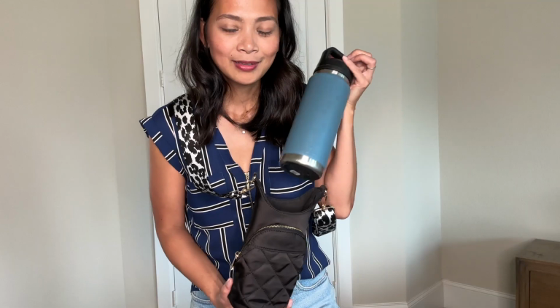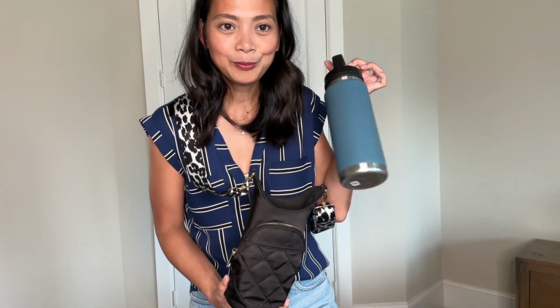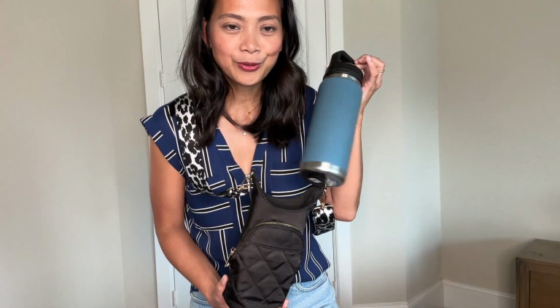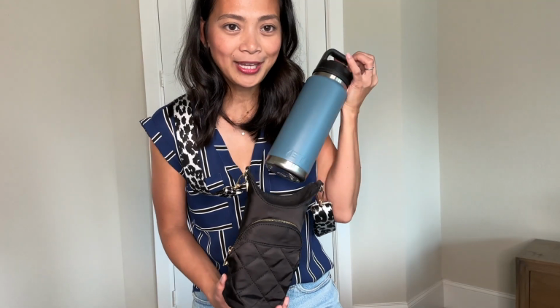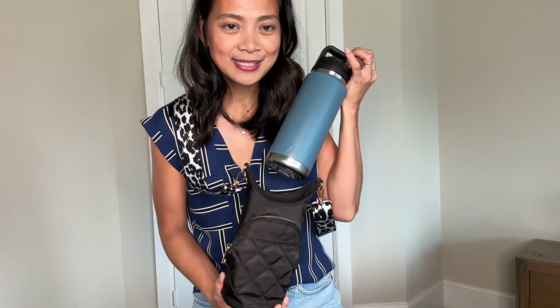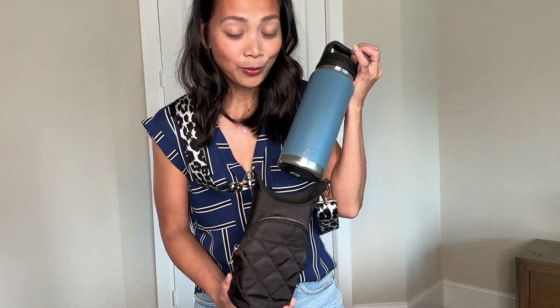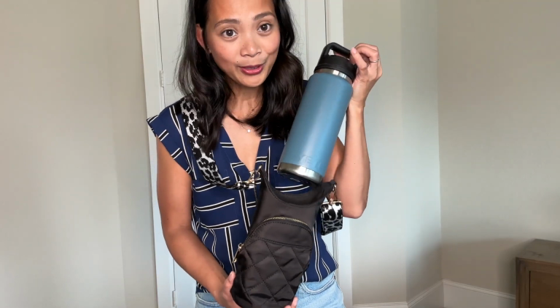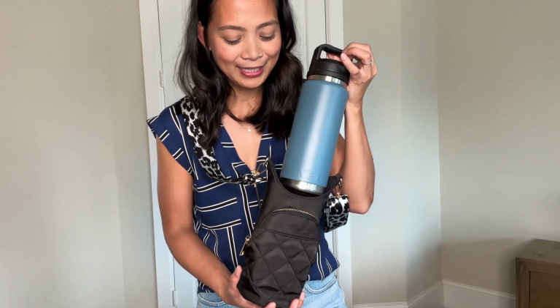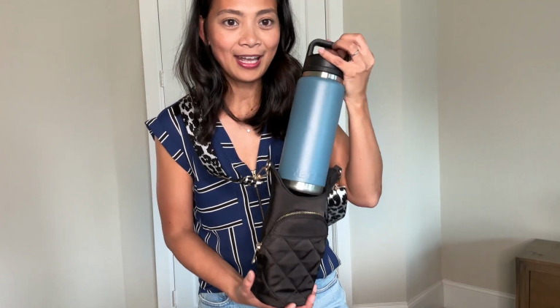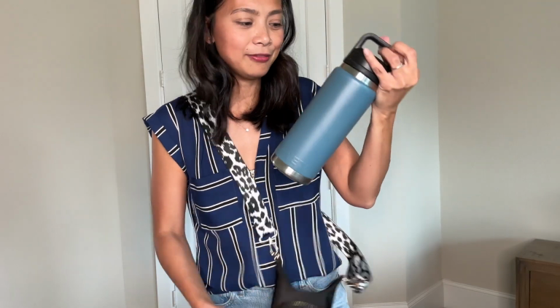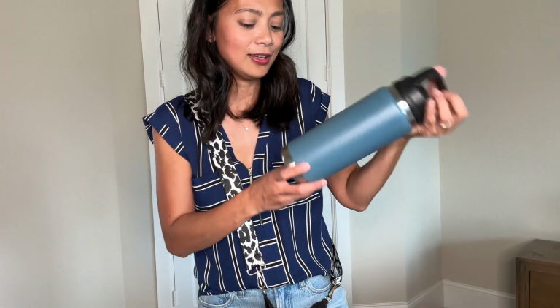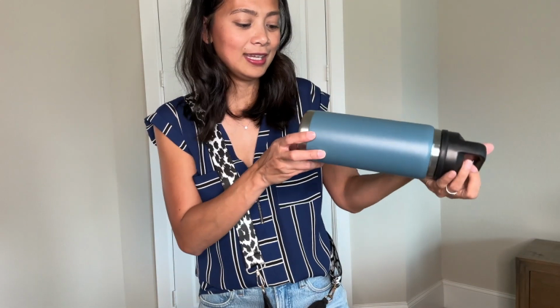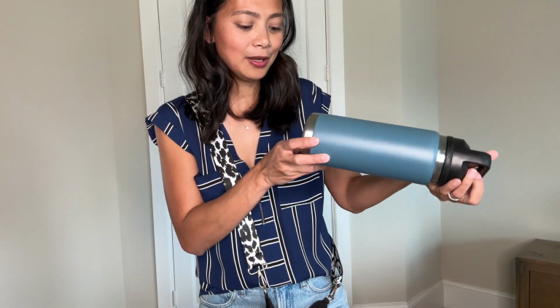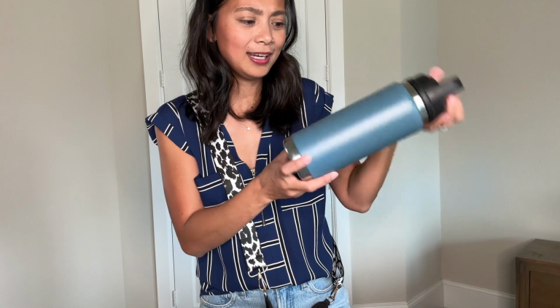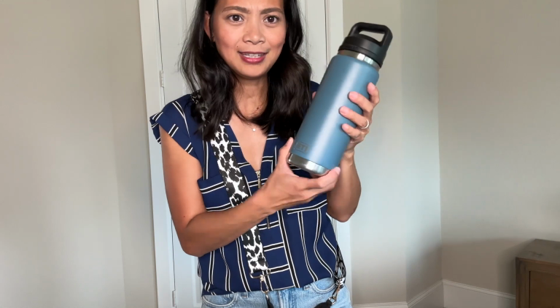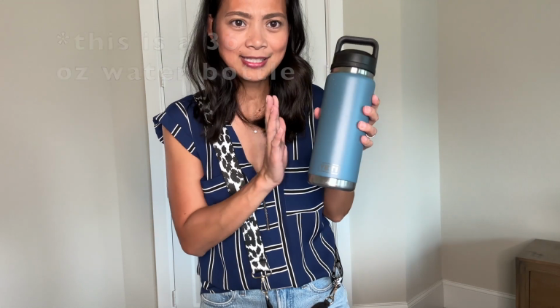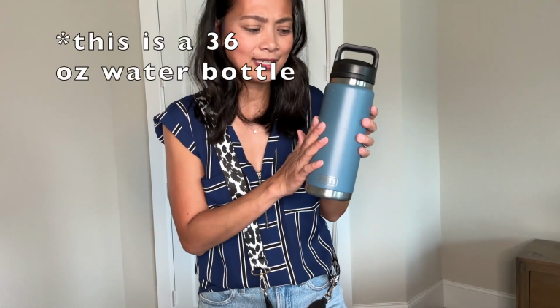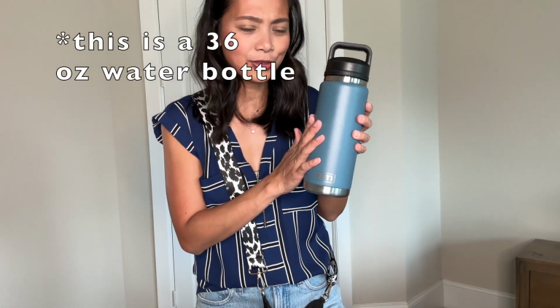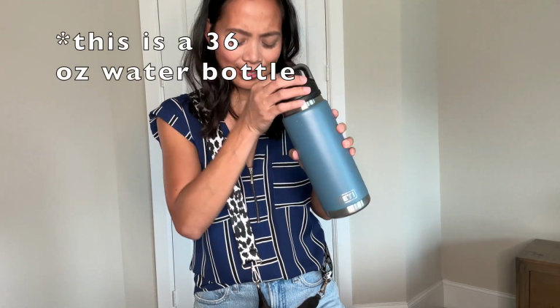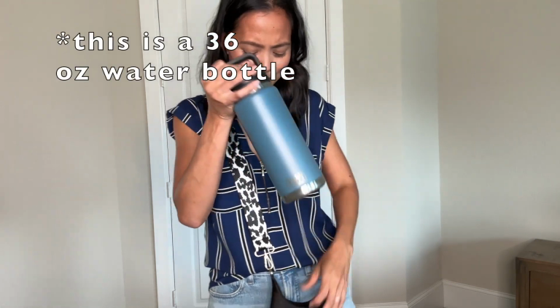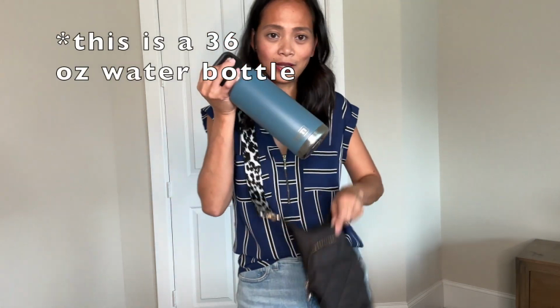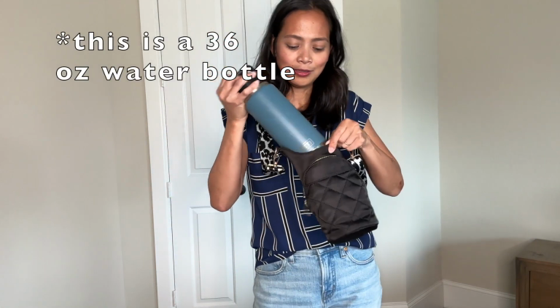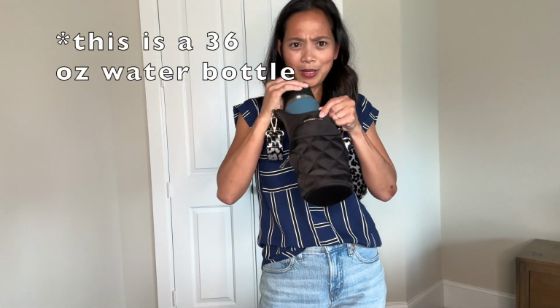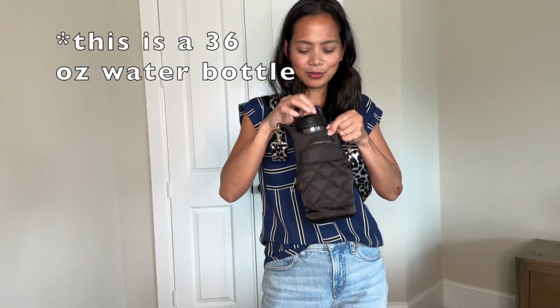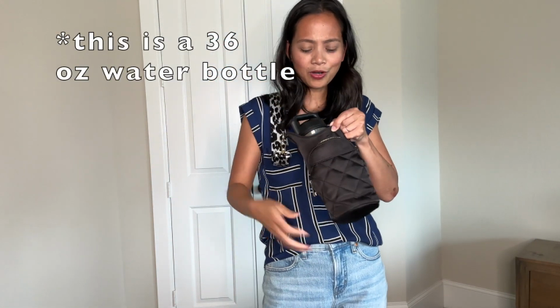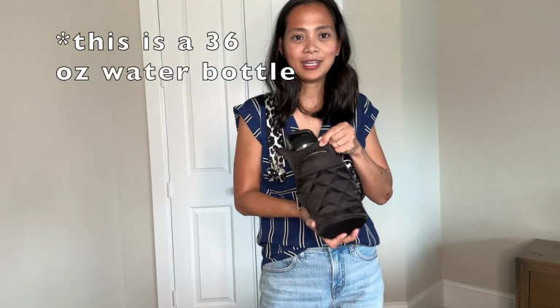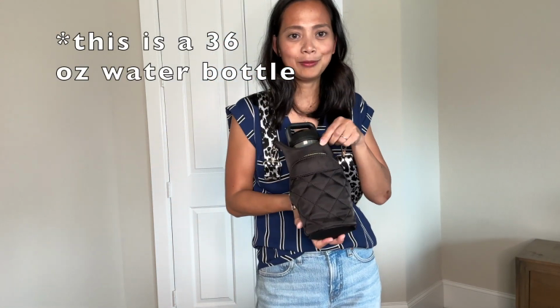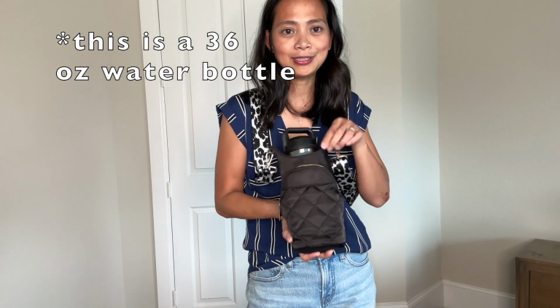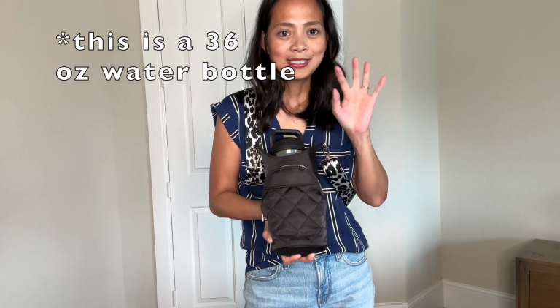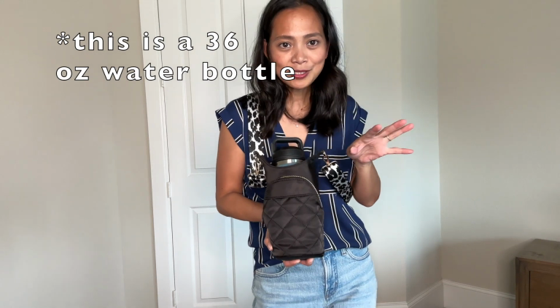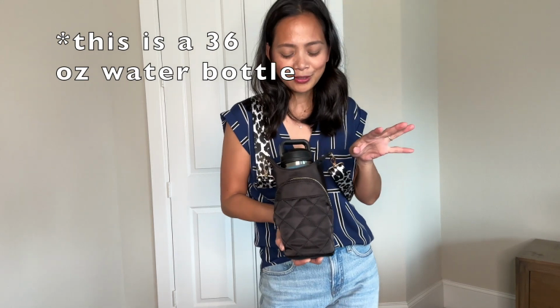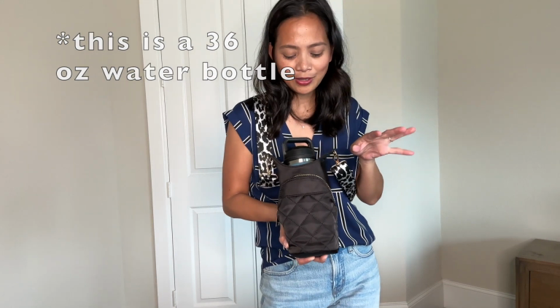You can put your 30 ounce Stanley water bottle in here. I have here the Yeti one and I think this is 30 ounces as well, or maybe even more. You can put something smaller in there as well.